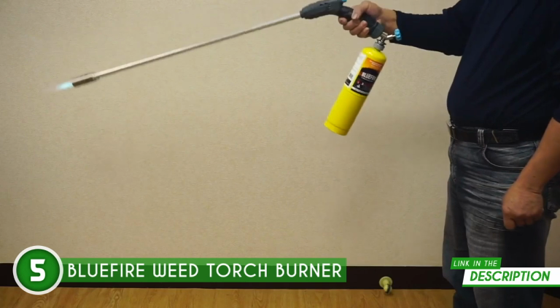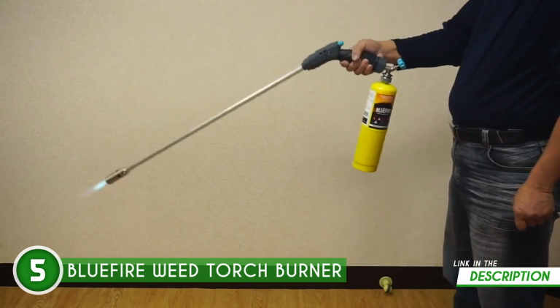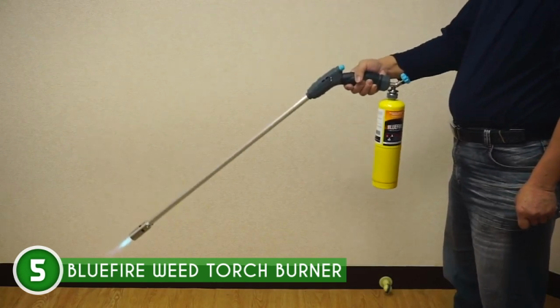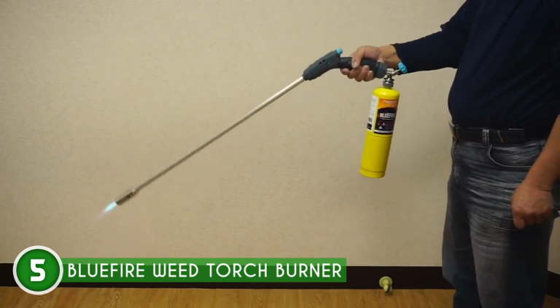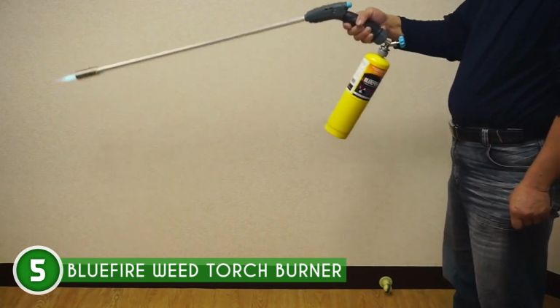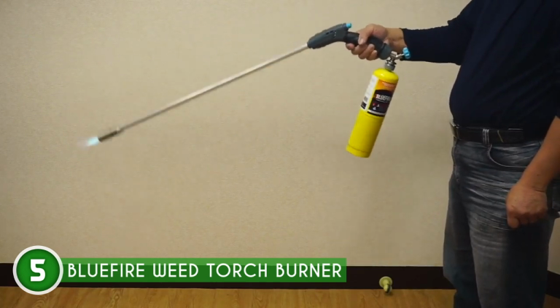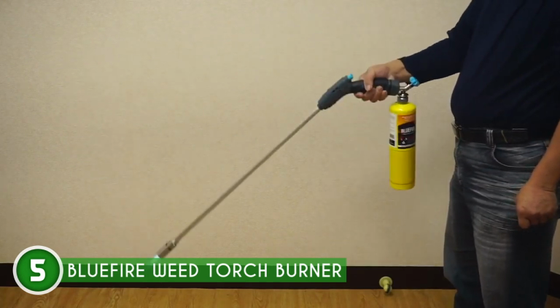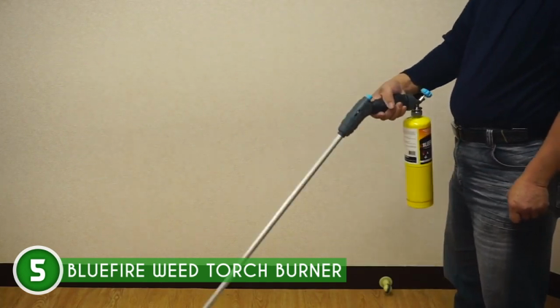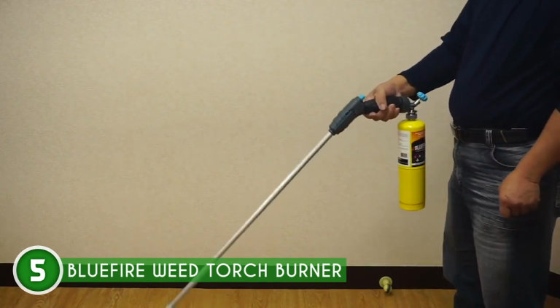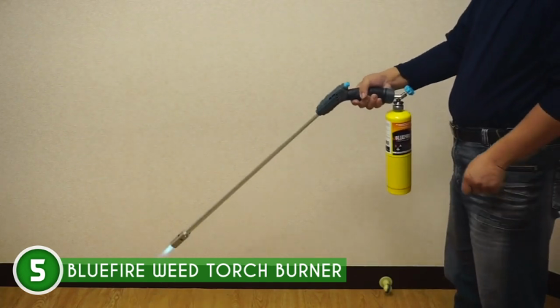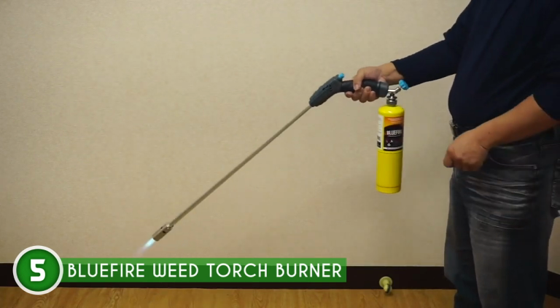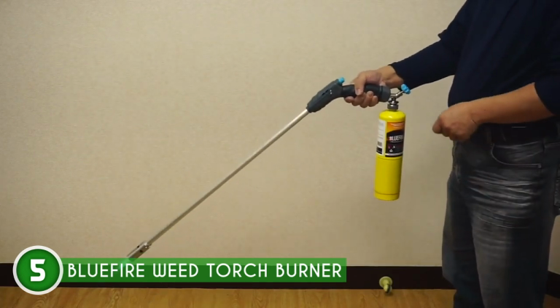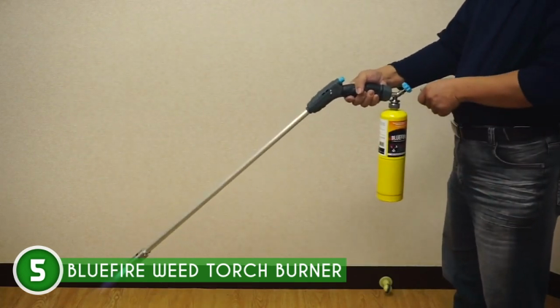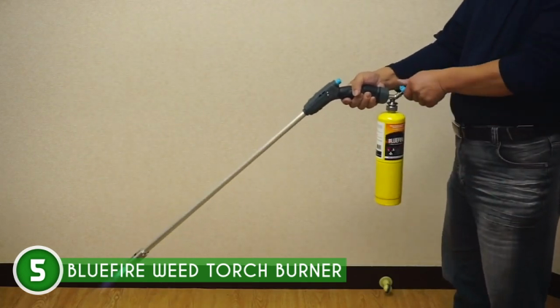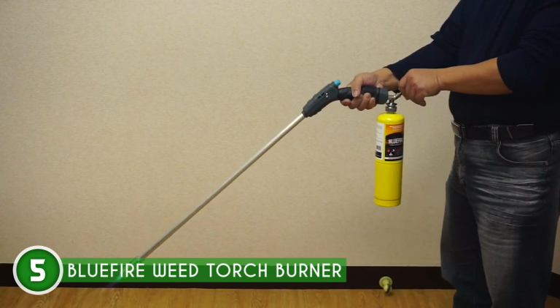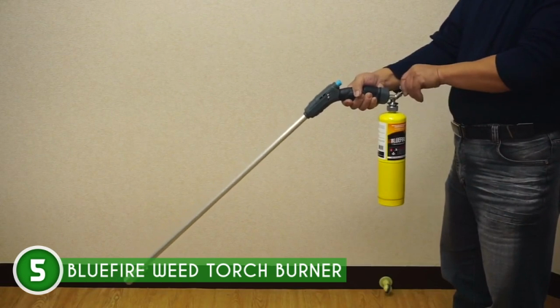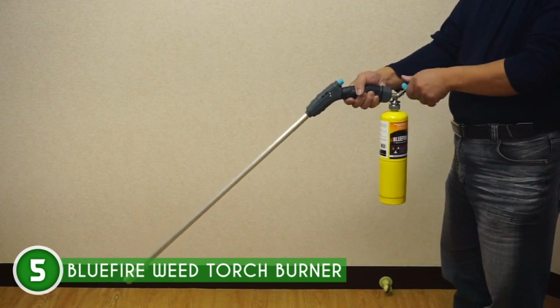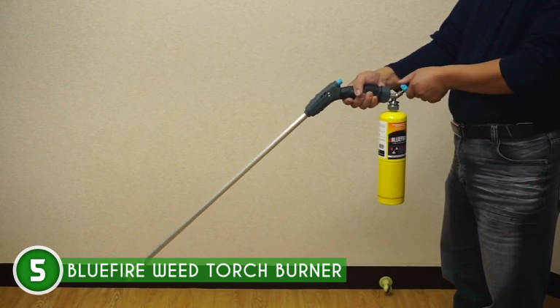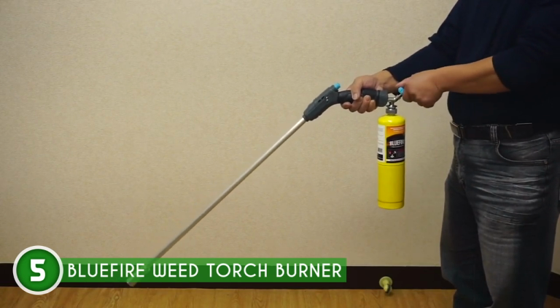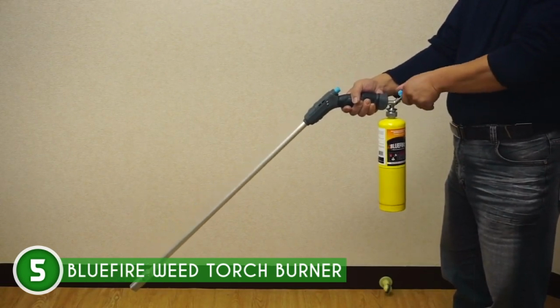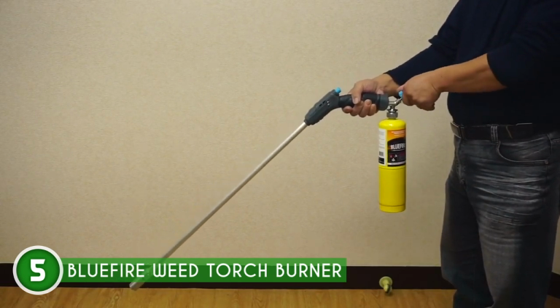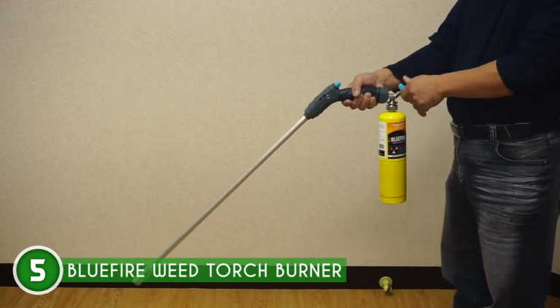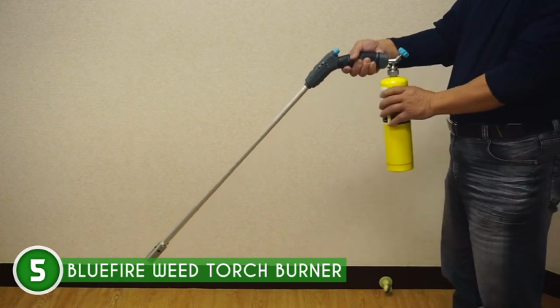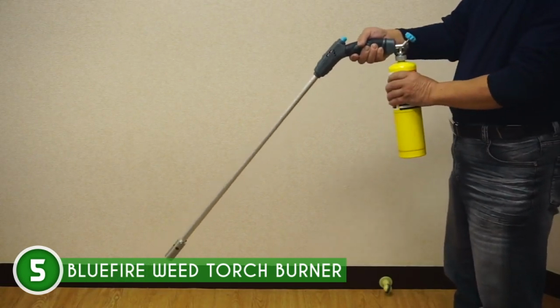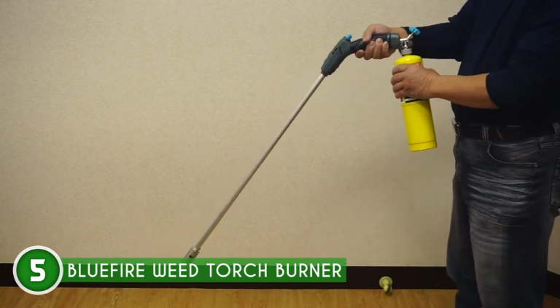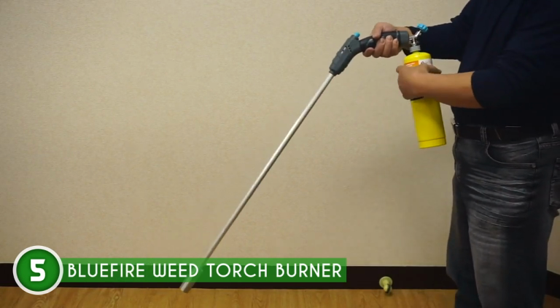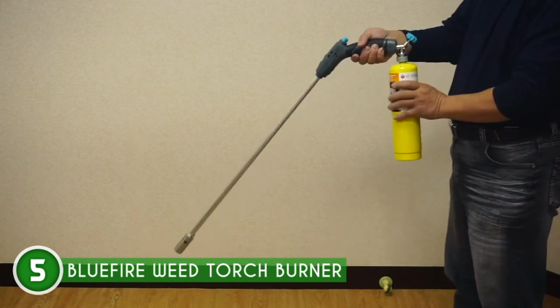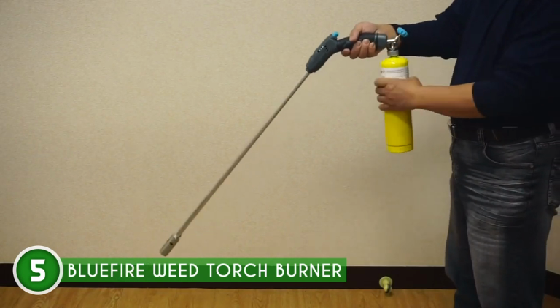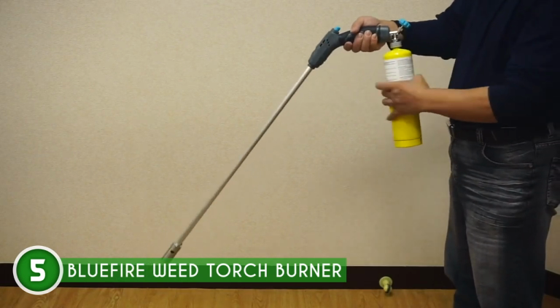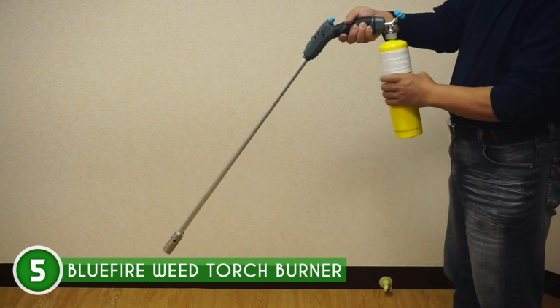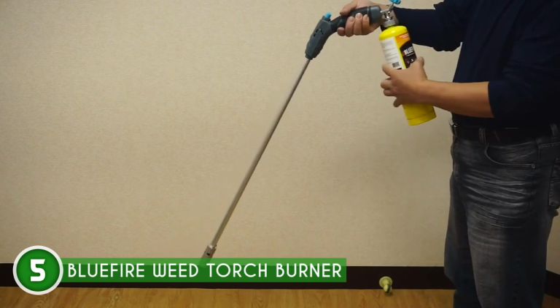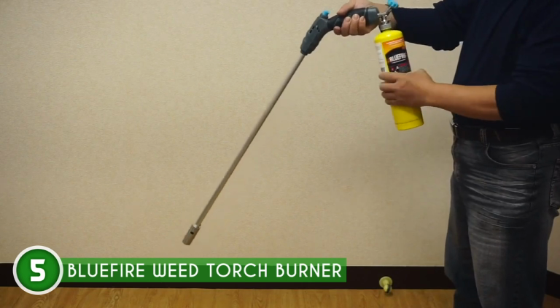This torch won't weigh you down. Crafted from quality aluminum, the main body is as light as a feather, coming in at less than 2 pounds even with a gas cylinder. Say goodbye to unnecessary burdens.